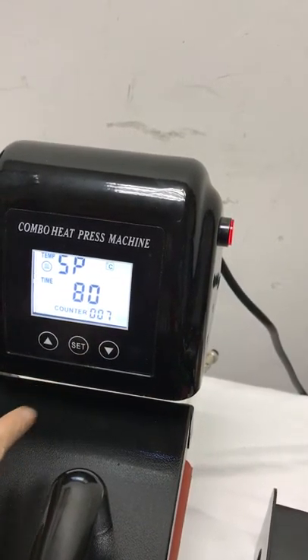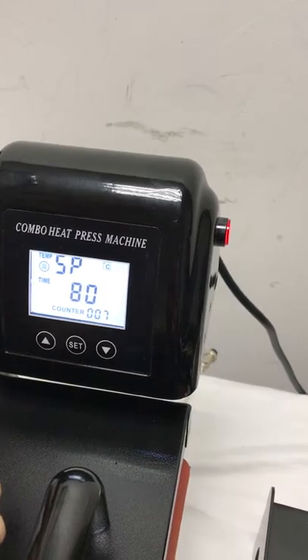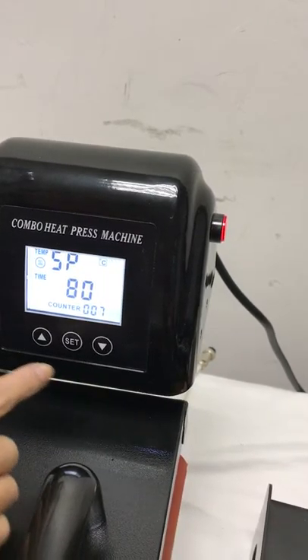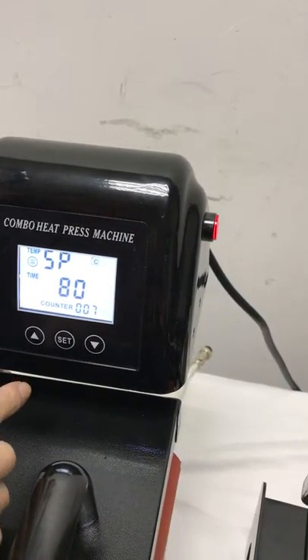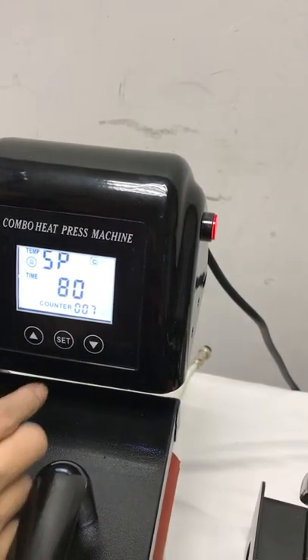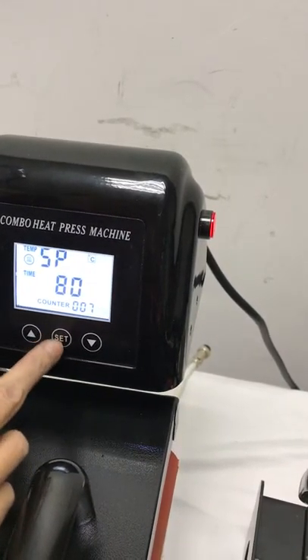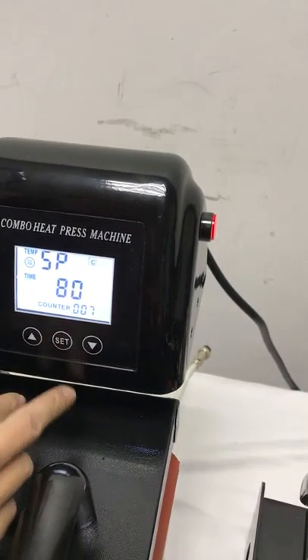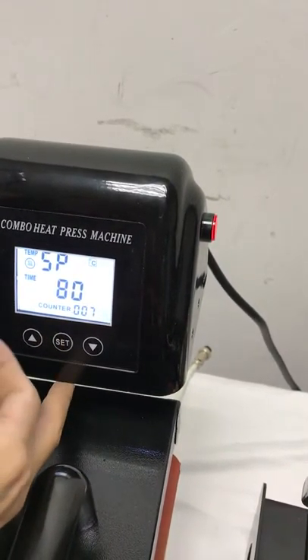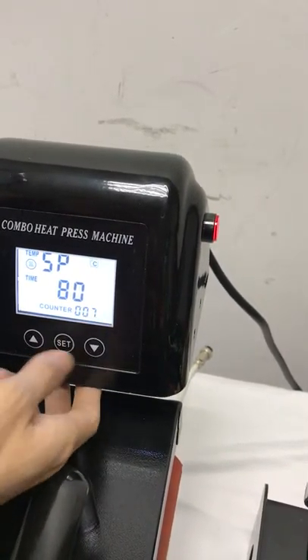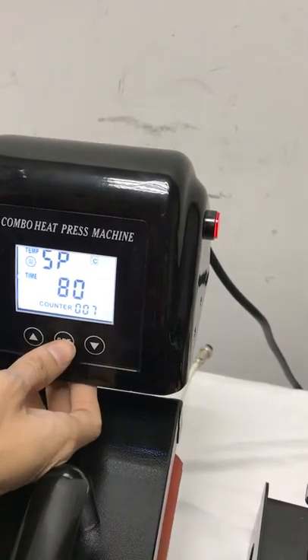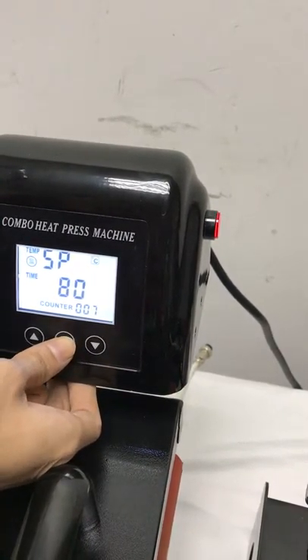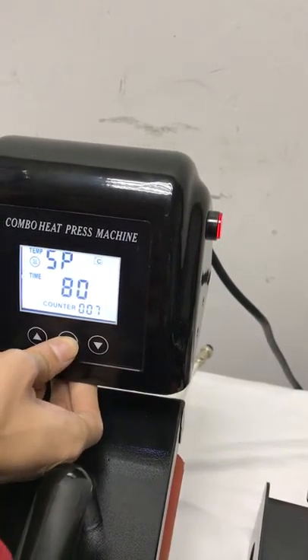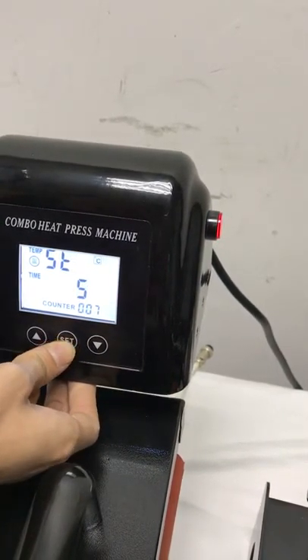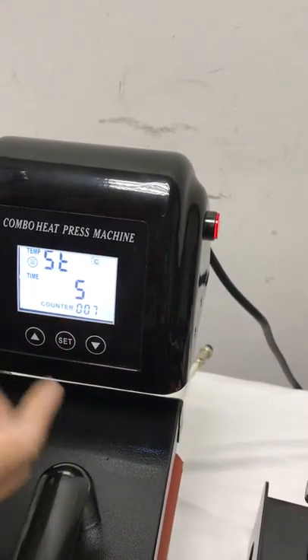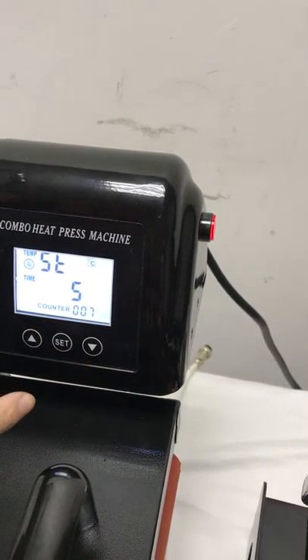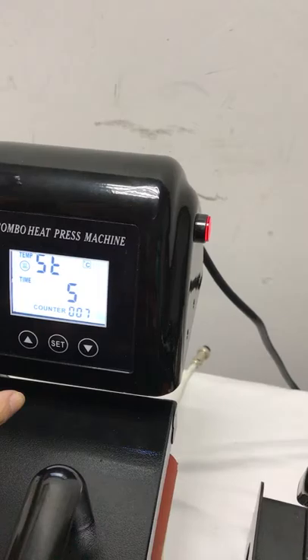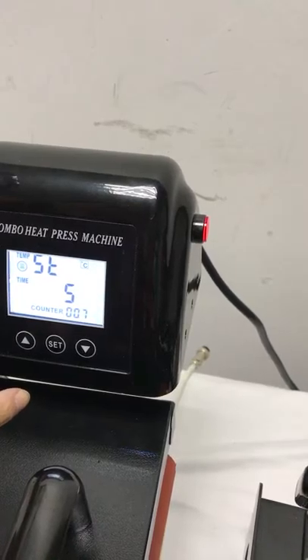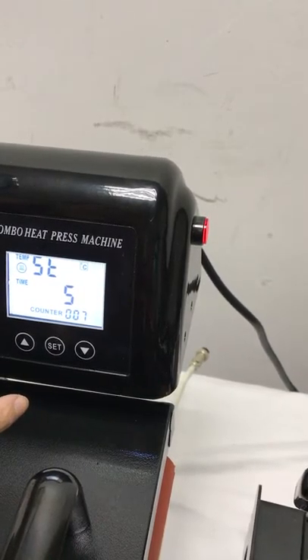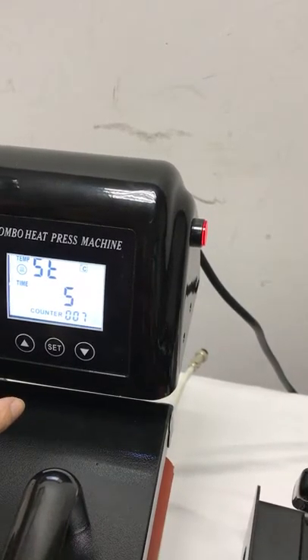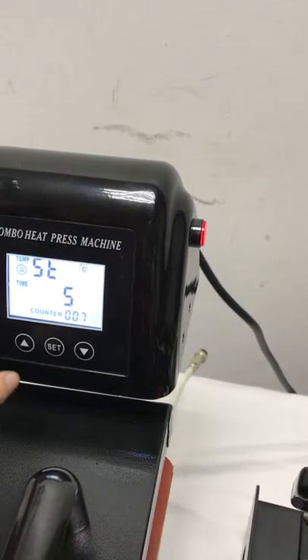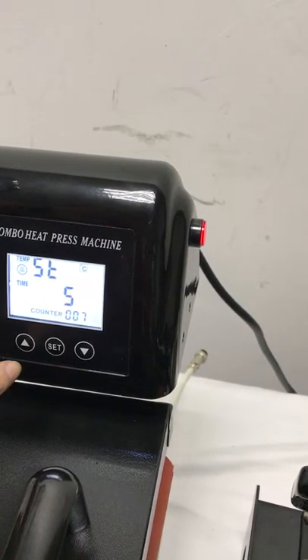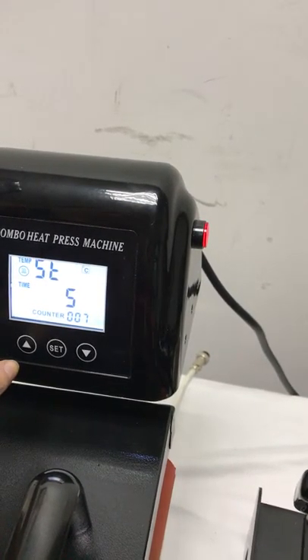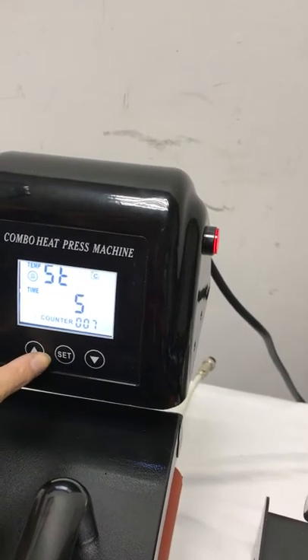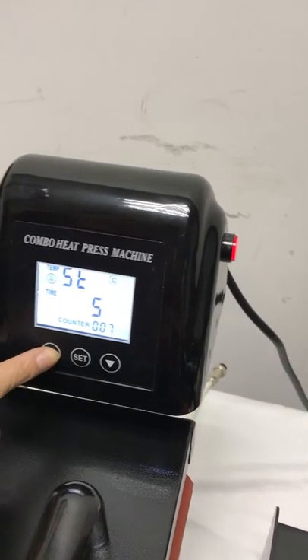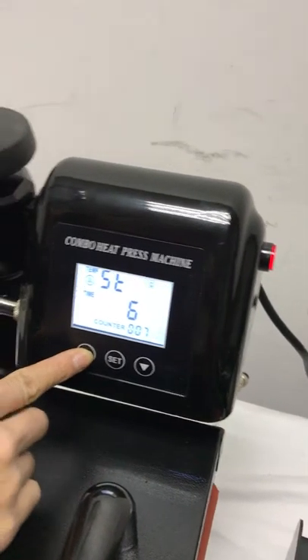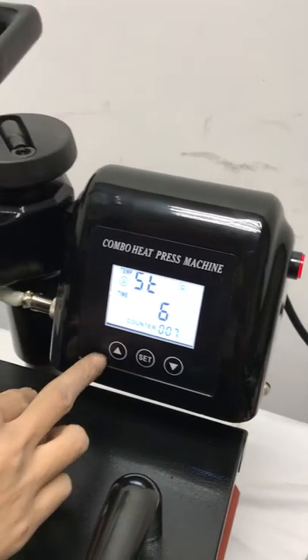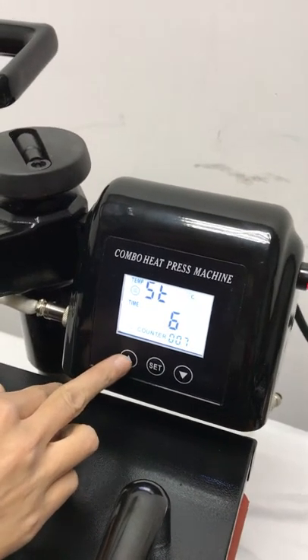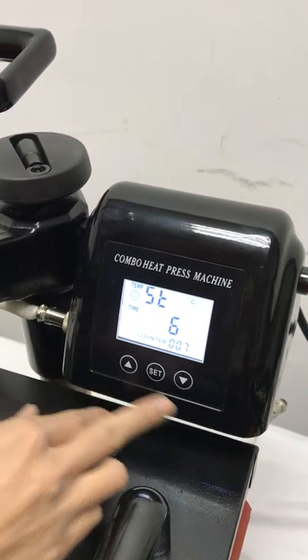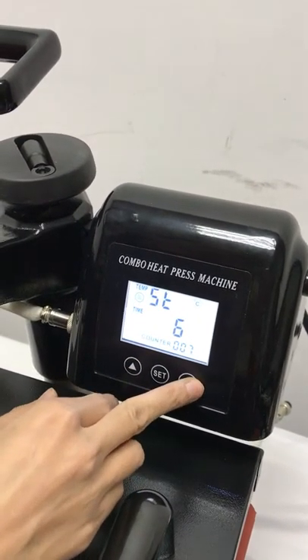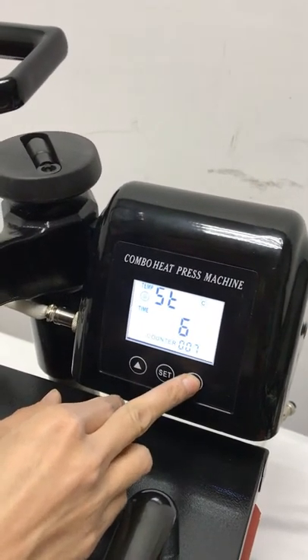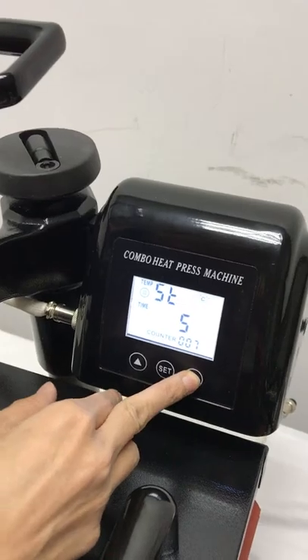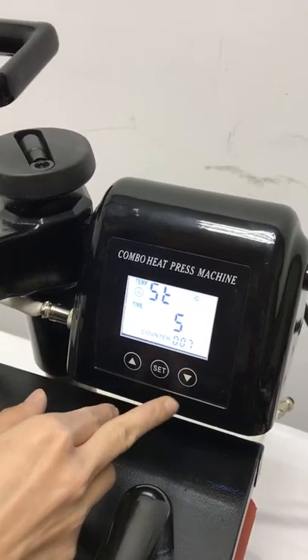Then we press this SD button twice to enter the time setting mode. Now we can press this up arrow to increase the time, and this down arrow to decrease the time.